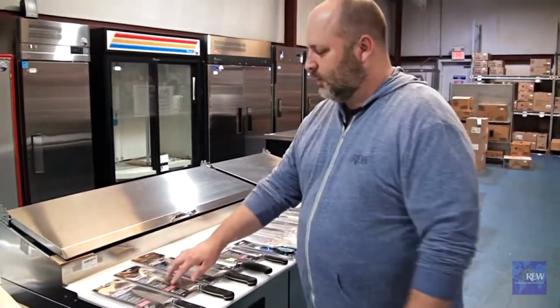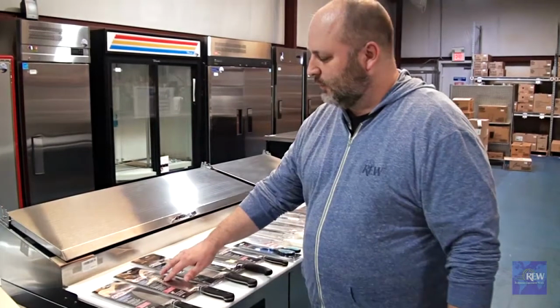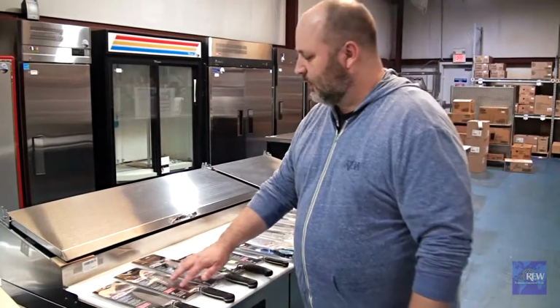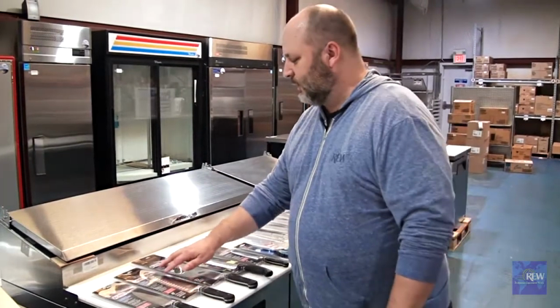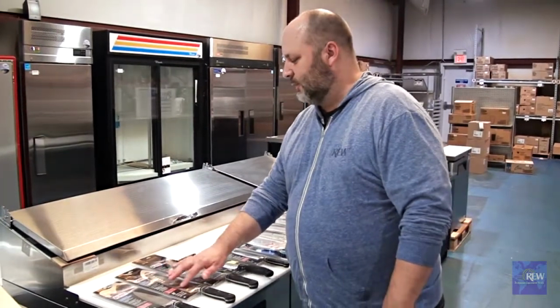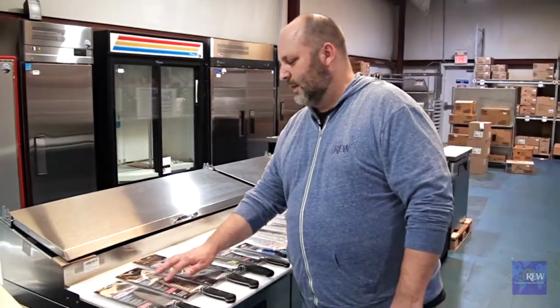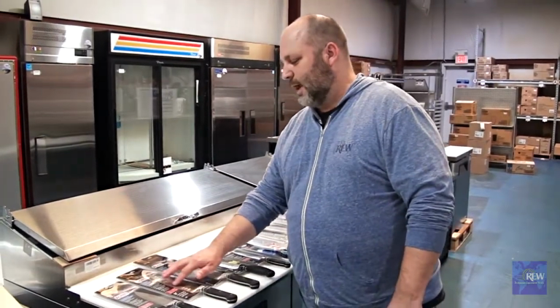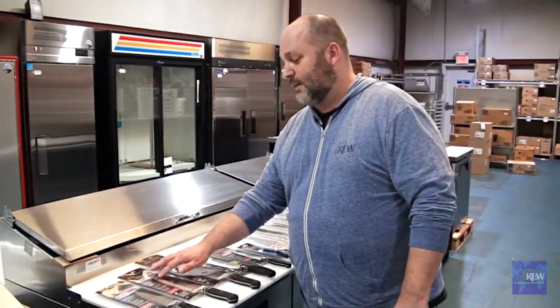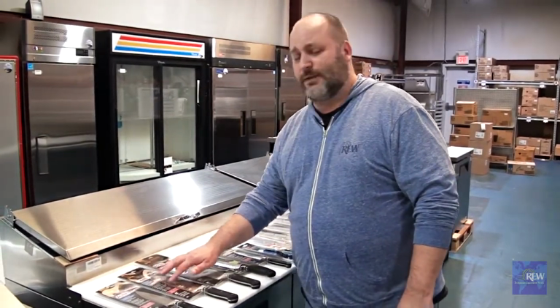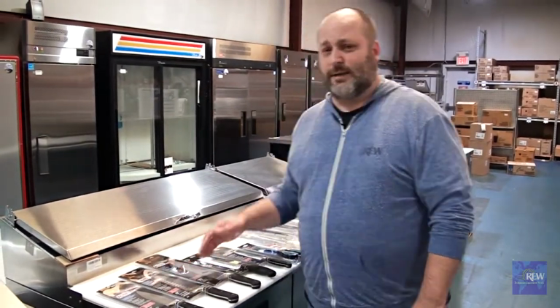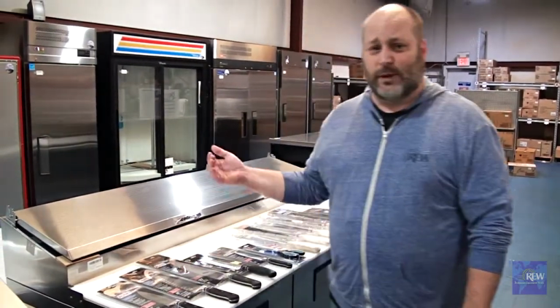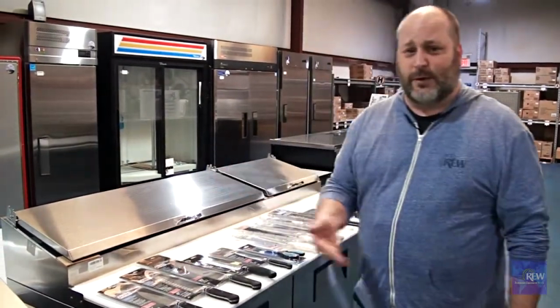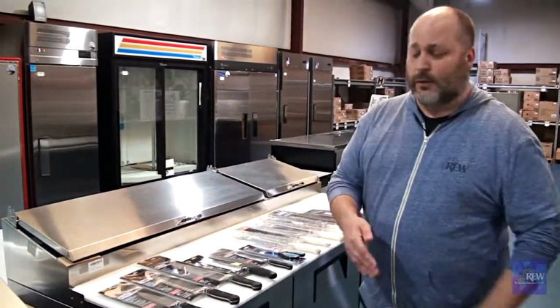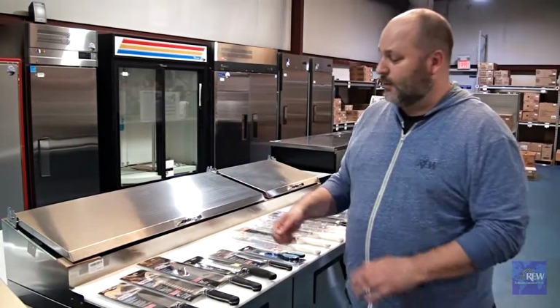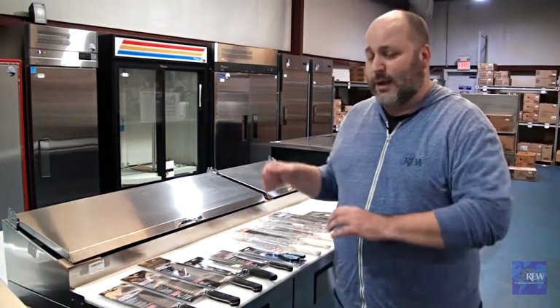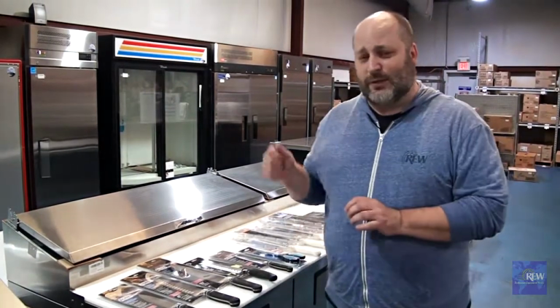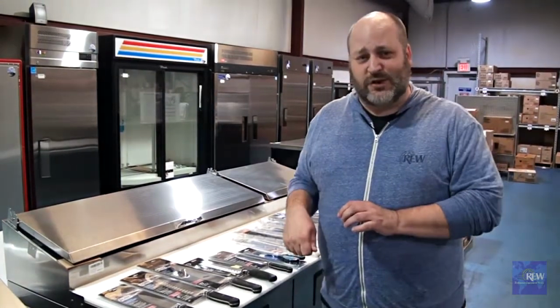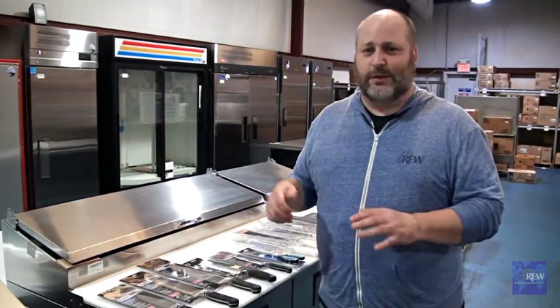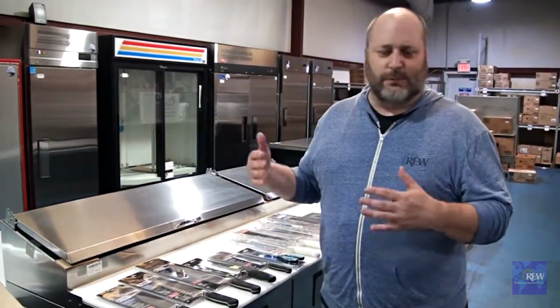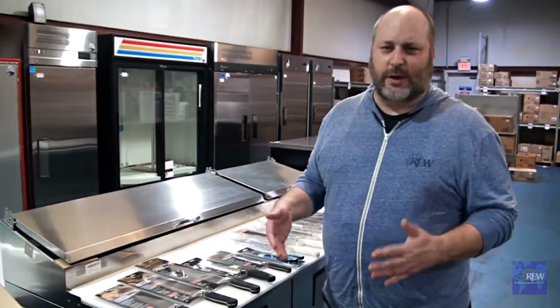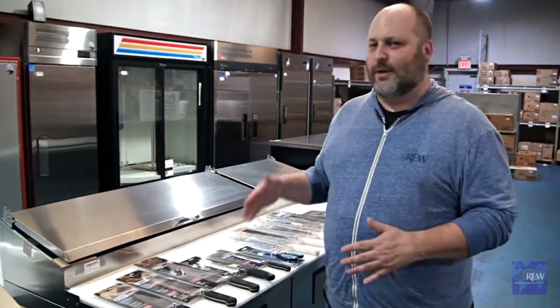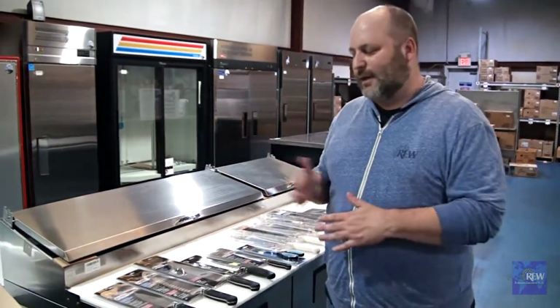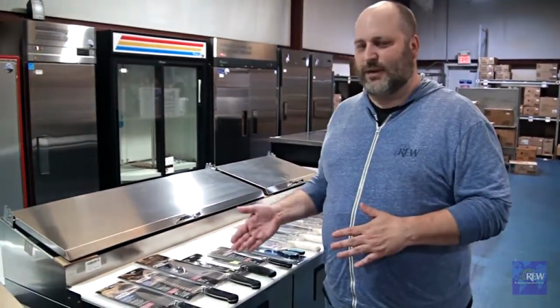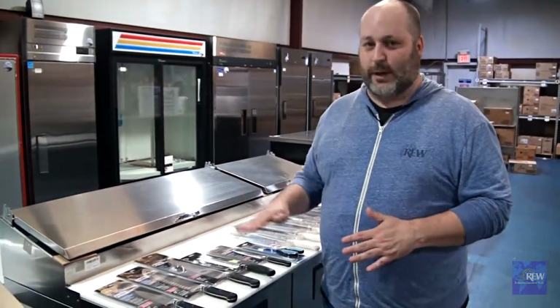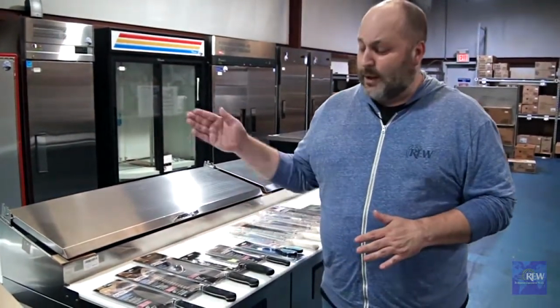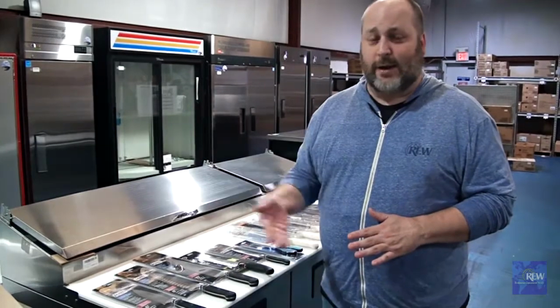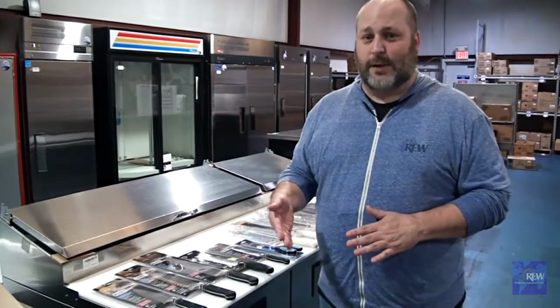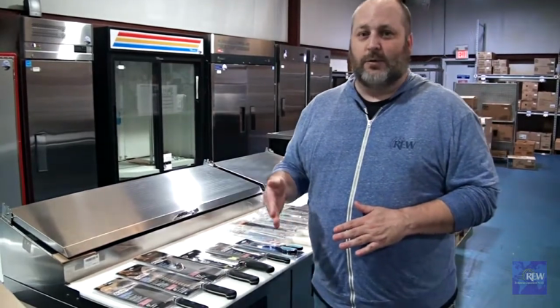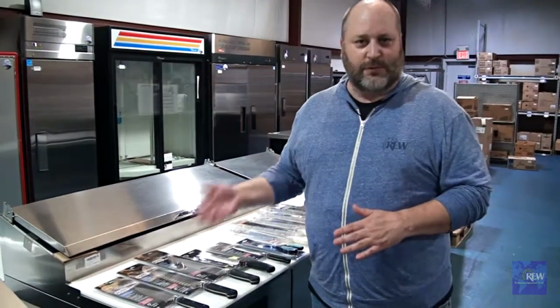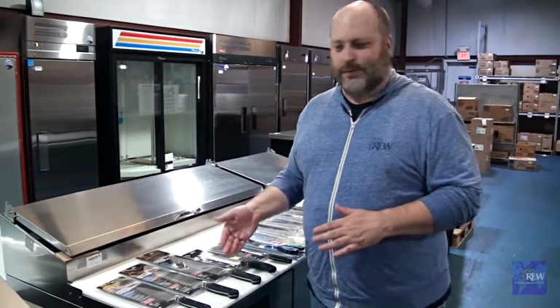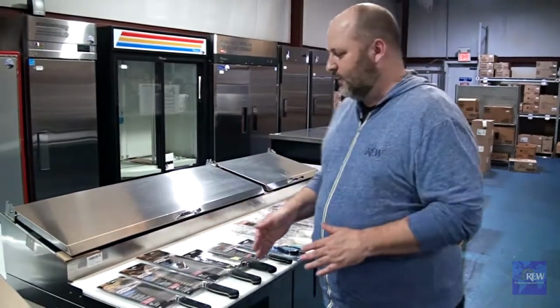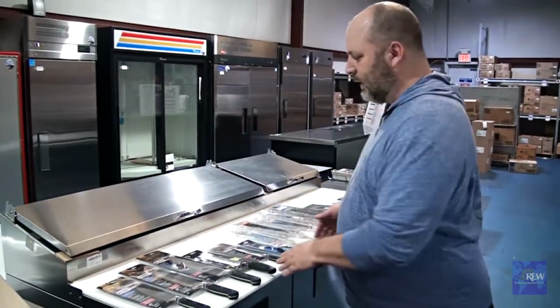You will also notice on some of these knives that they have divots on the side. That is to allow airflow, and what that will do is — if you're slicing cheeses or meats or anything that's going to have a tendency to stick to the blade — that air gap will prevent that from sticking.